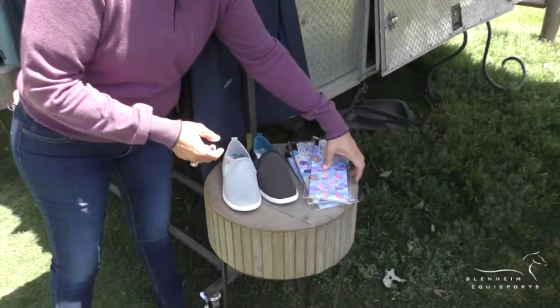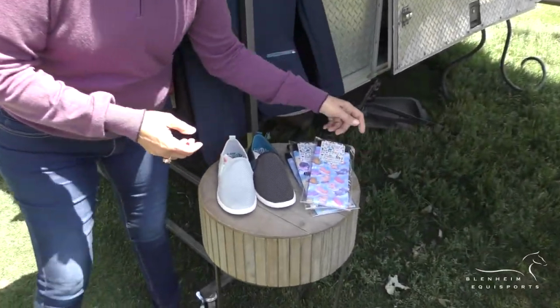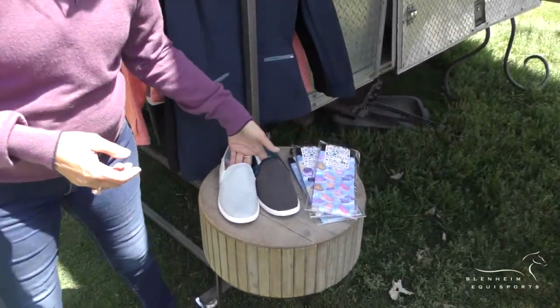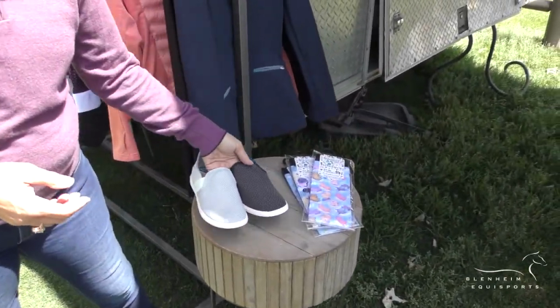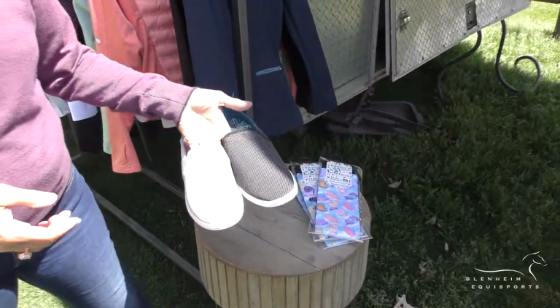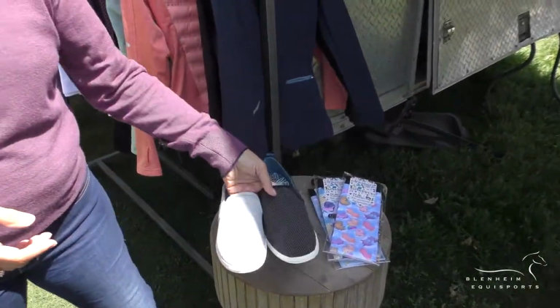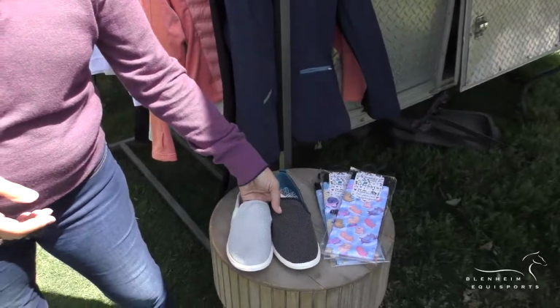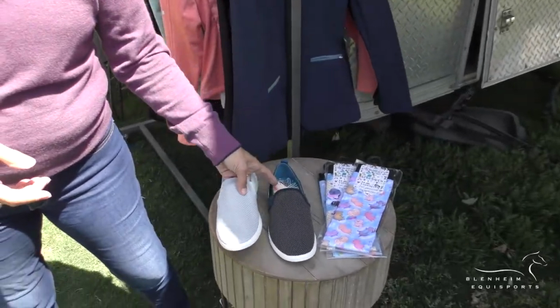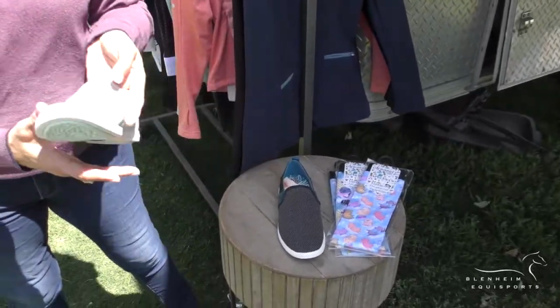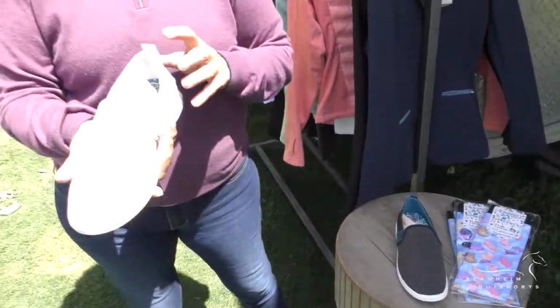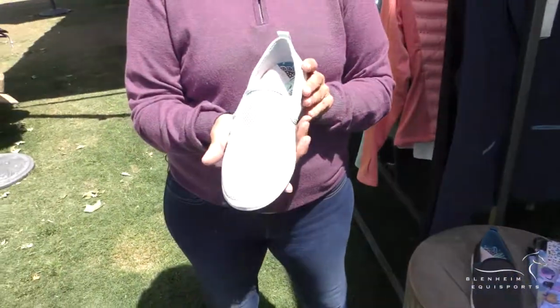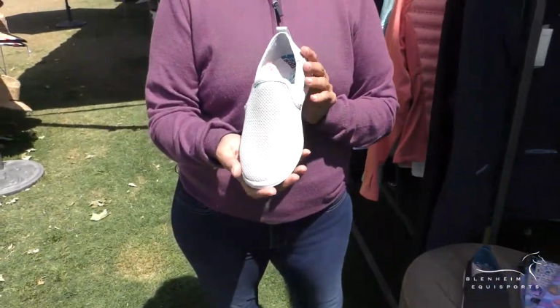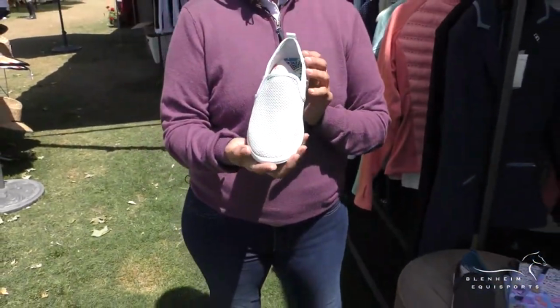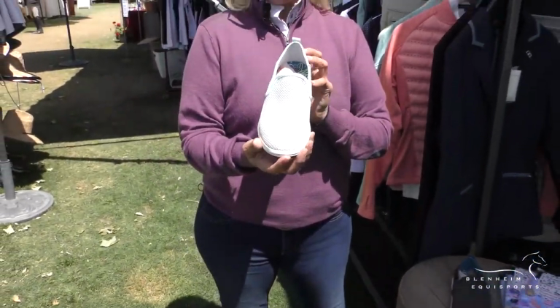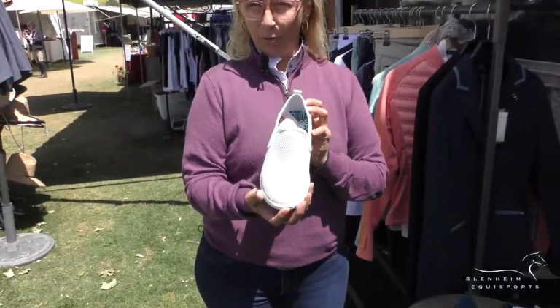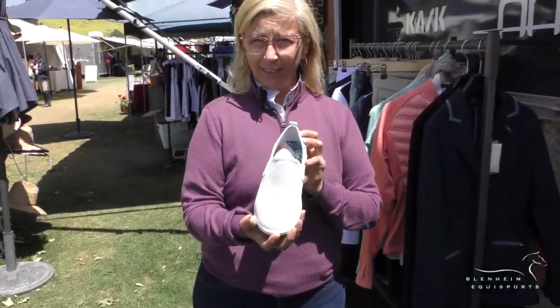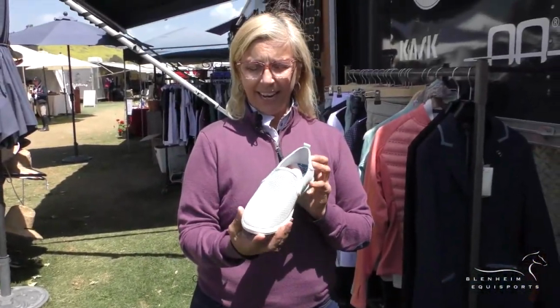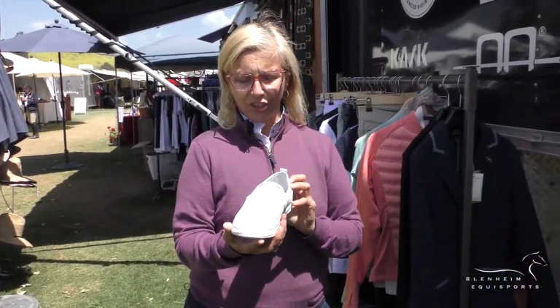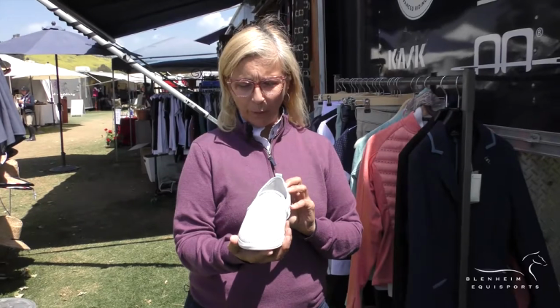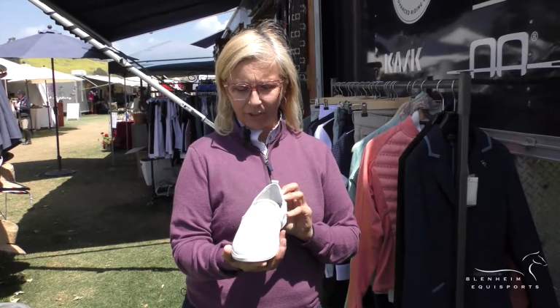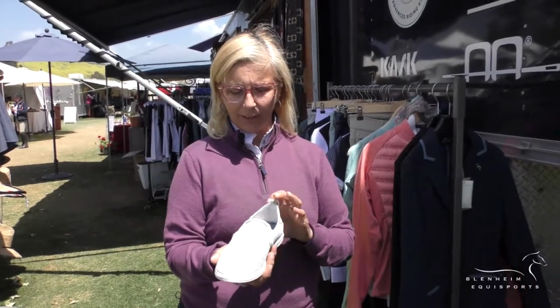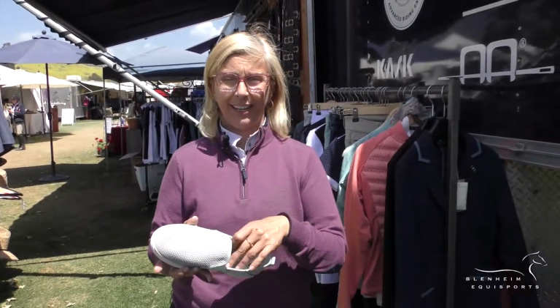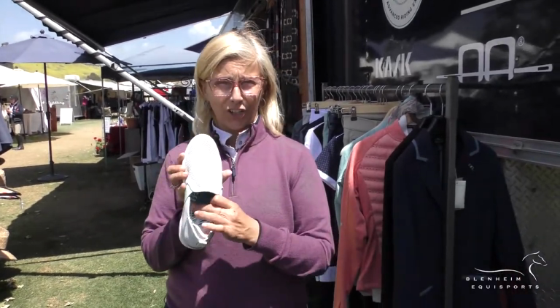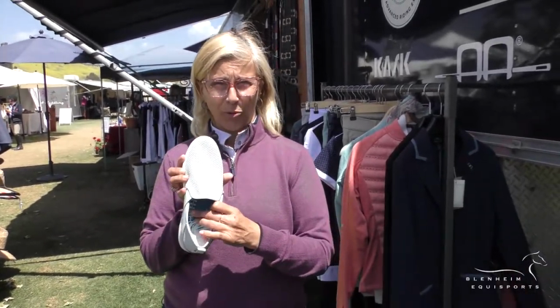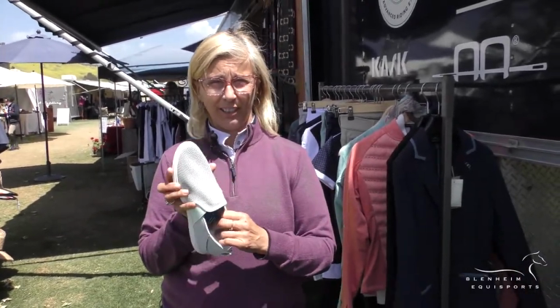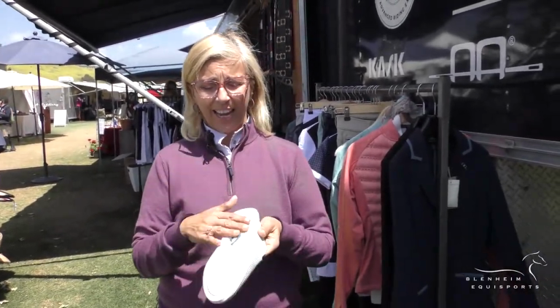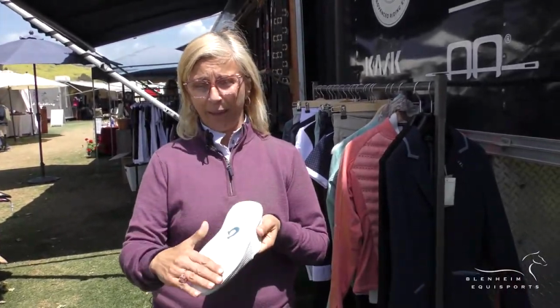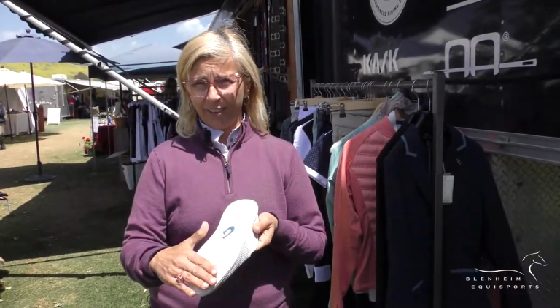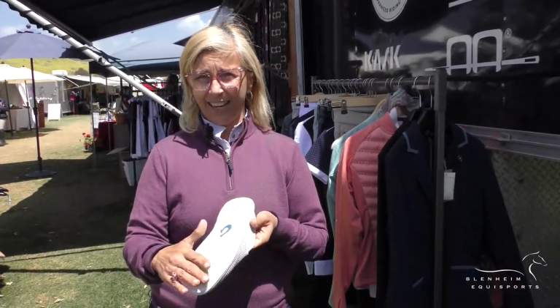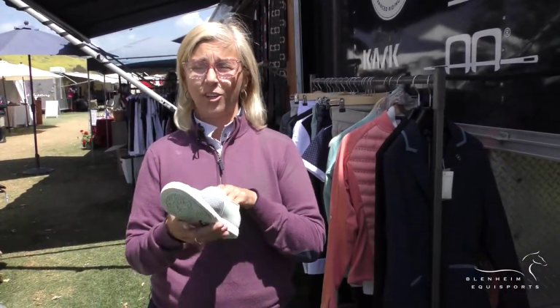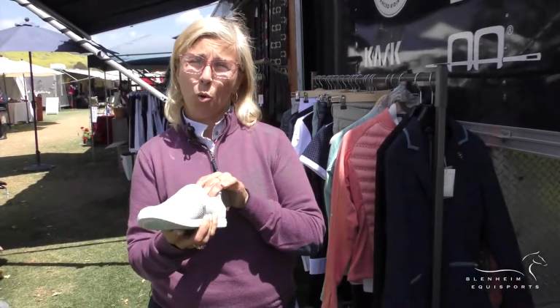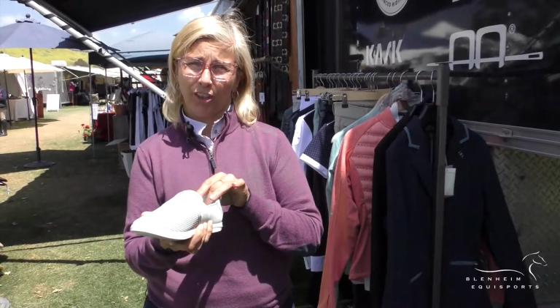Then we have a new style of the Olakai shoe, the Haleiwa. It is super comfortable, it has arch support, it's made for the sand and you can wash them.